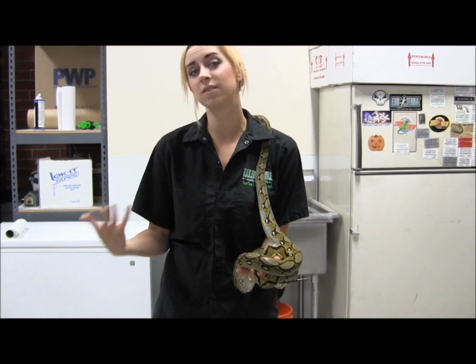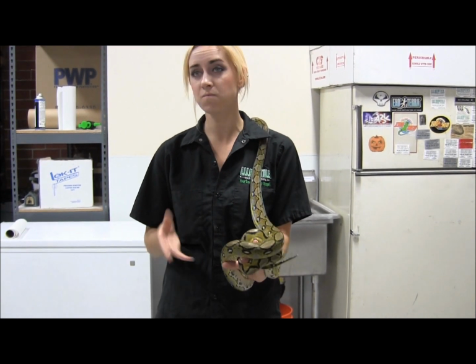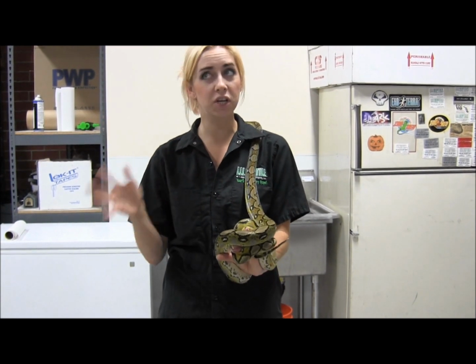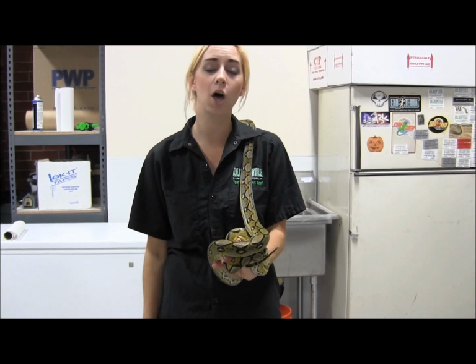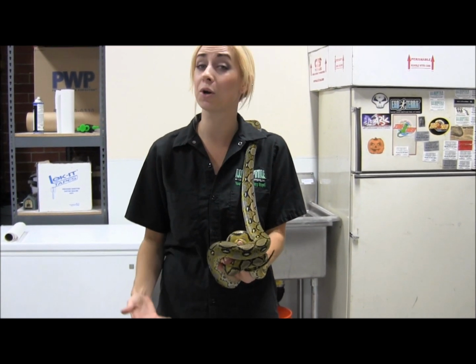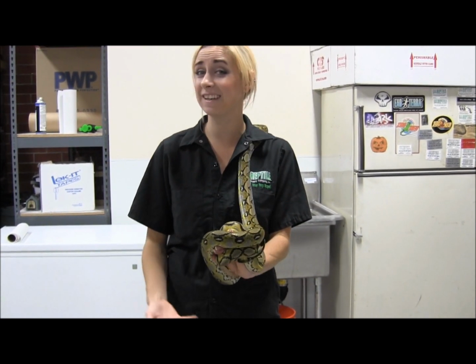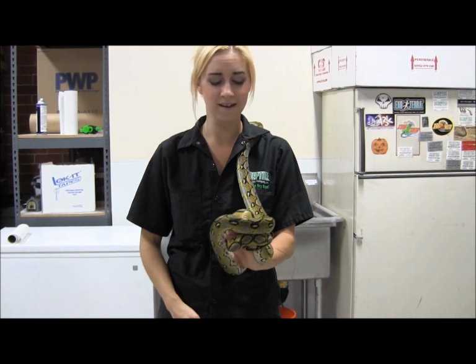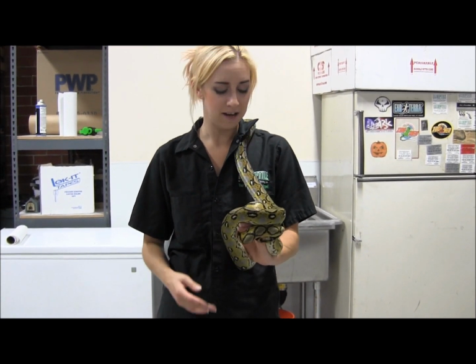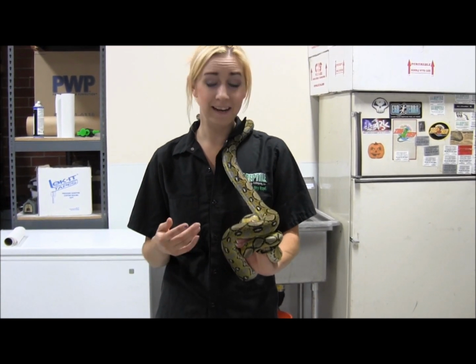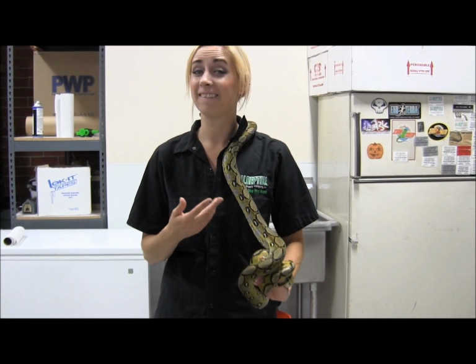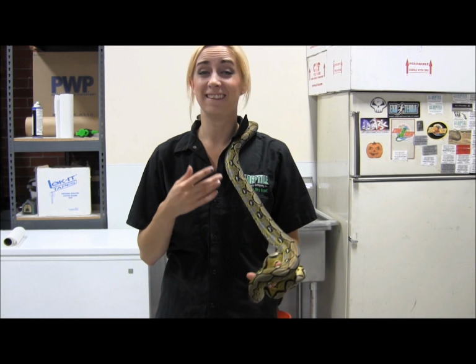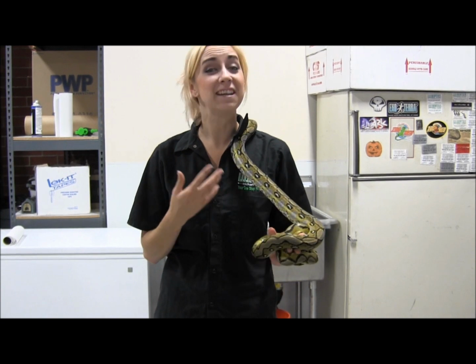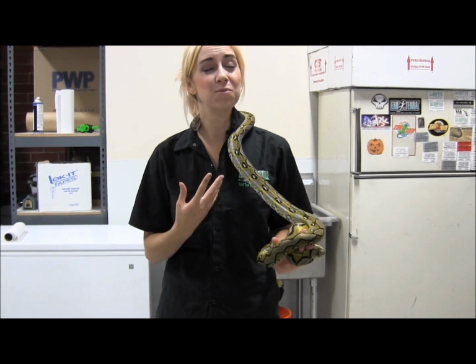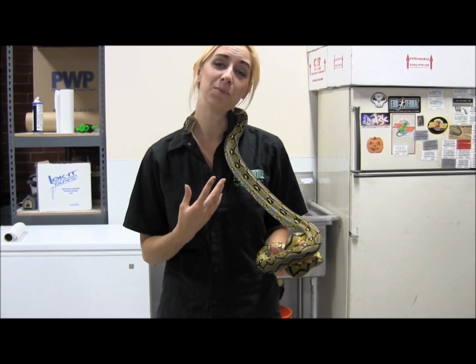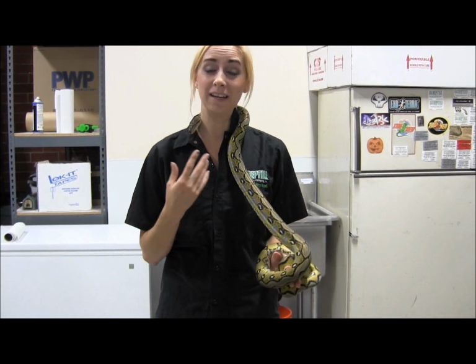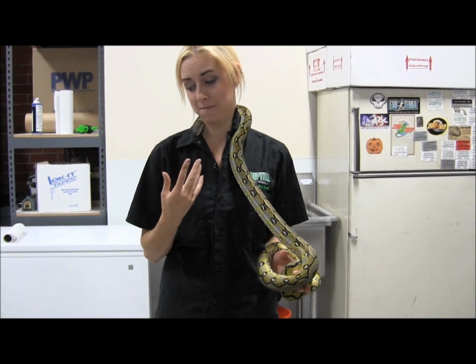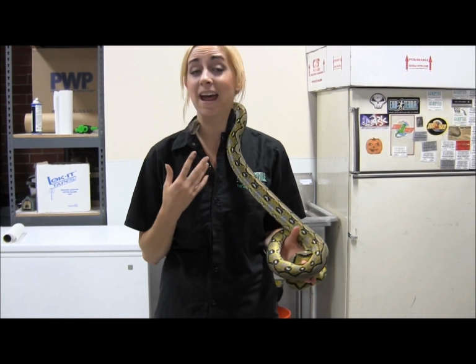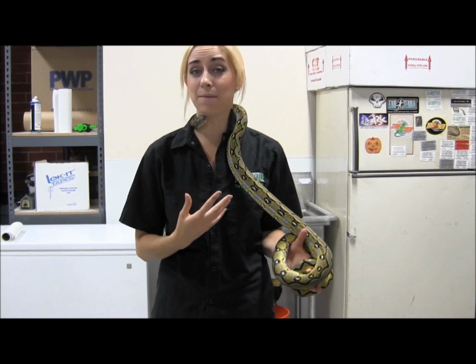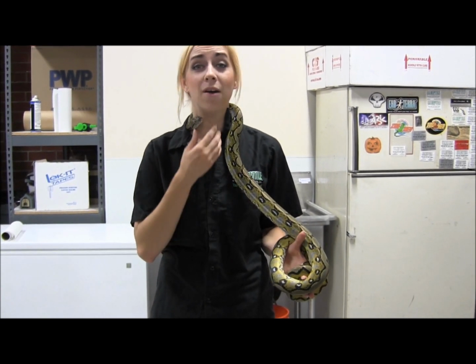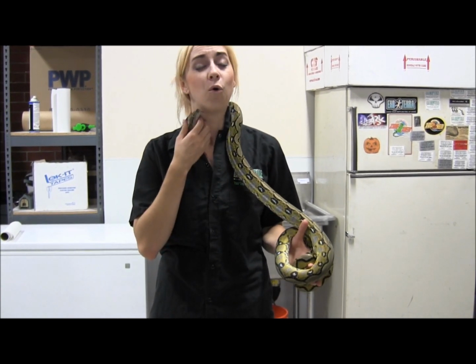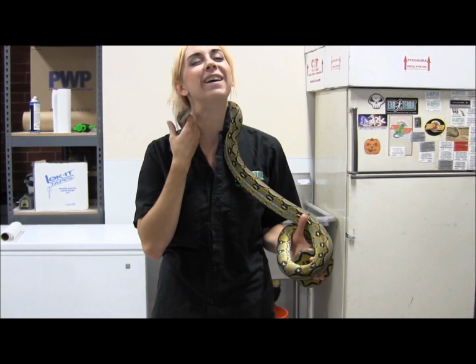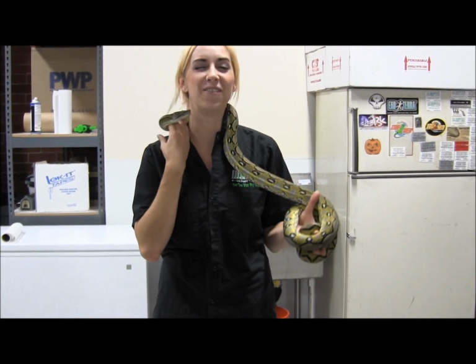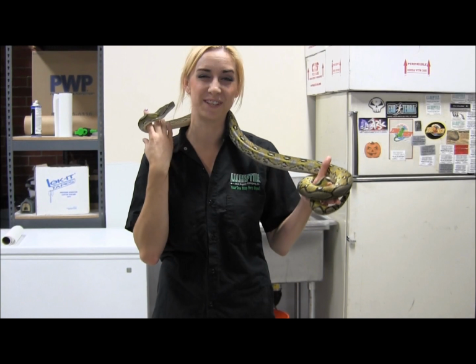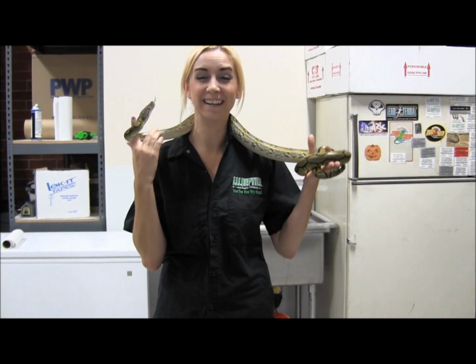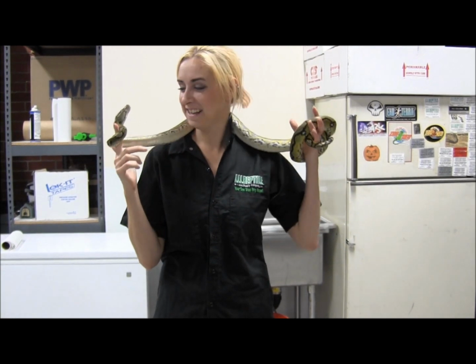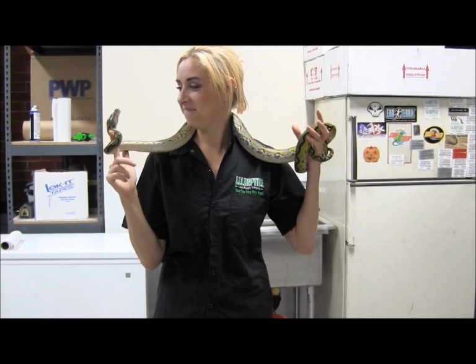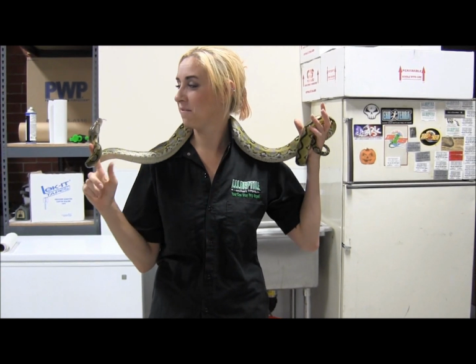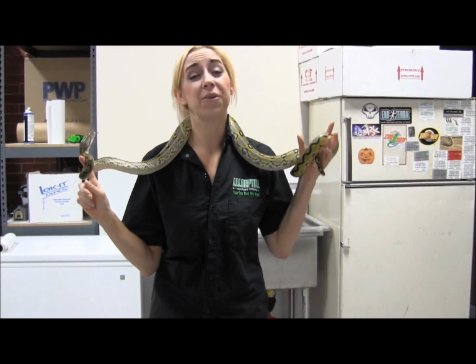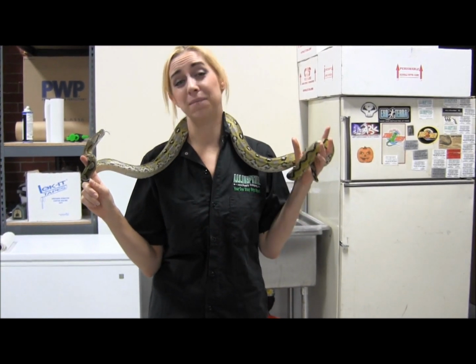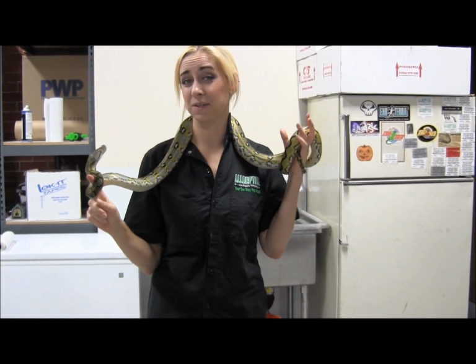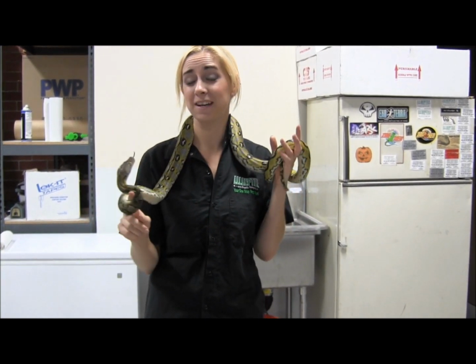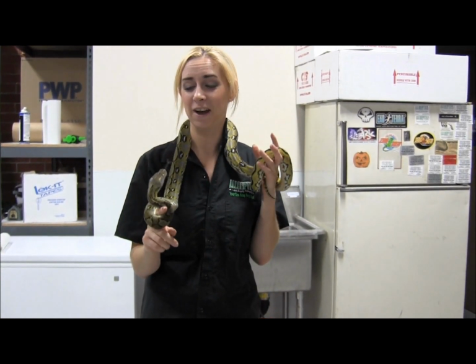A snake like this is going to require a really large cage, so just start looking at the options and pricing it out. This snake is super sweet and he's going to make an excellent handler or companion option for somebody. If you're interested in ordering, make sure you visit the website and check it out.